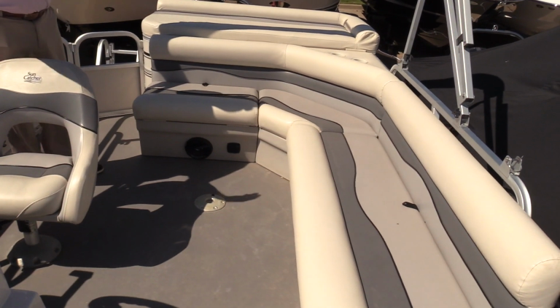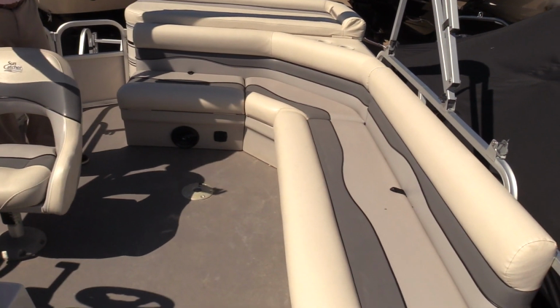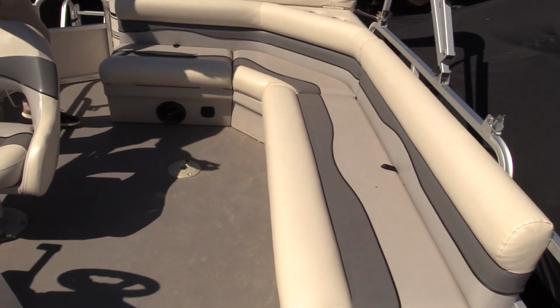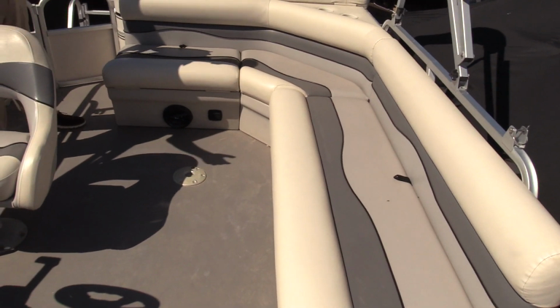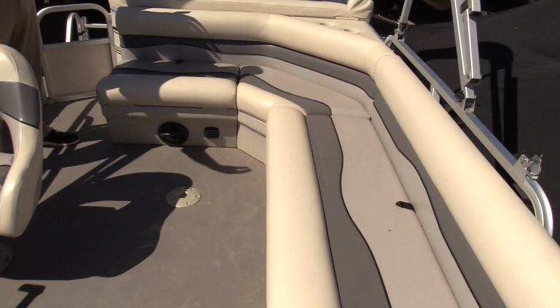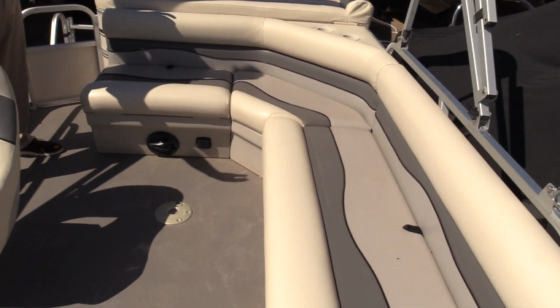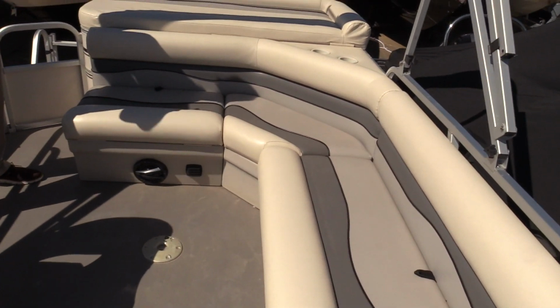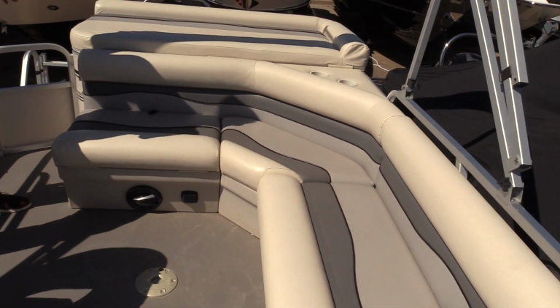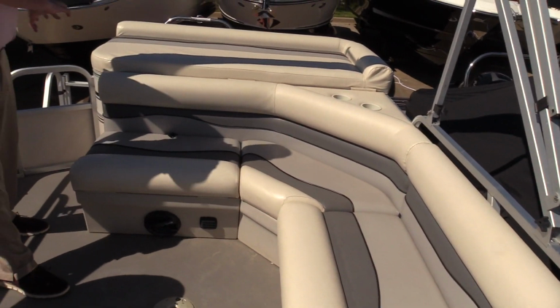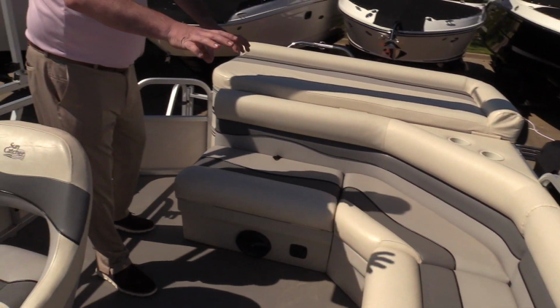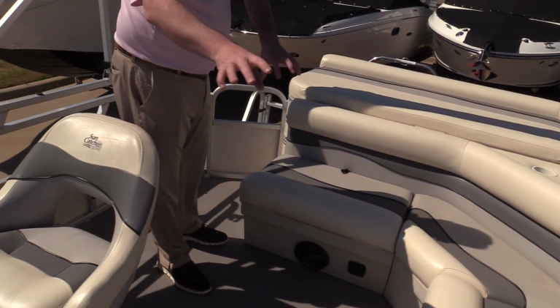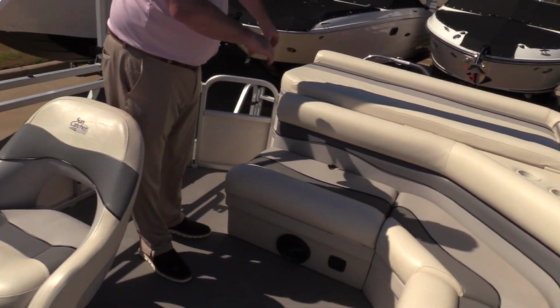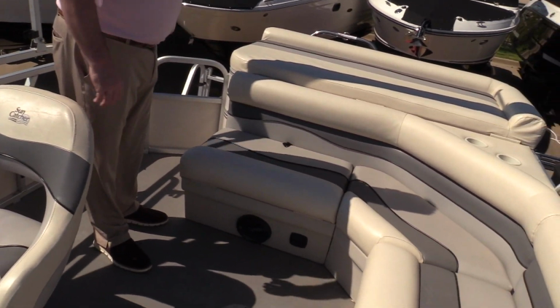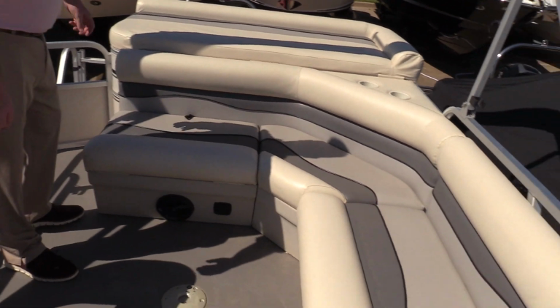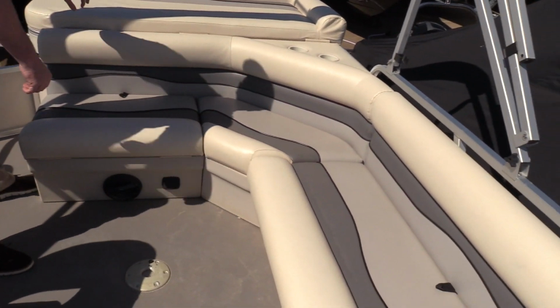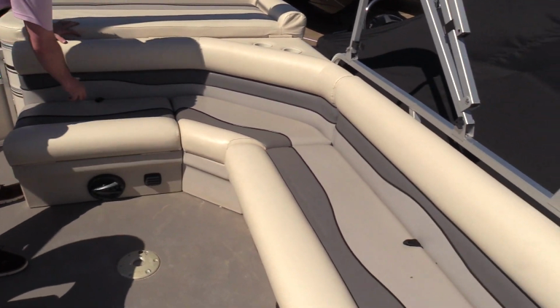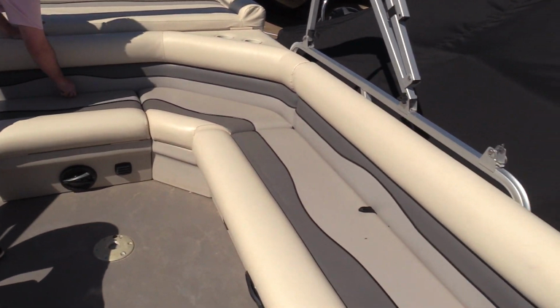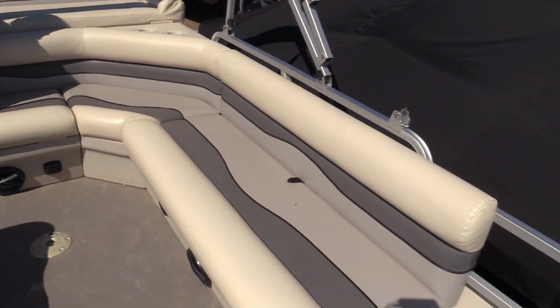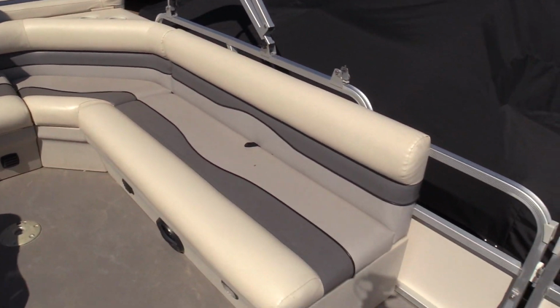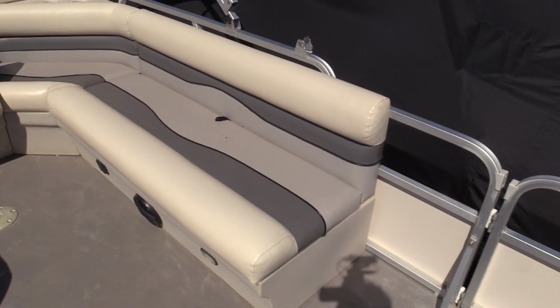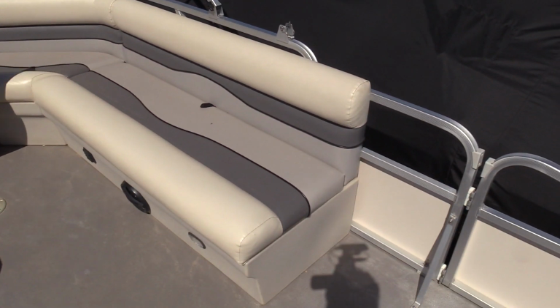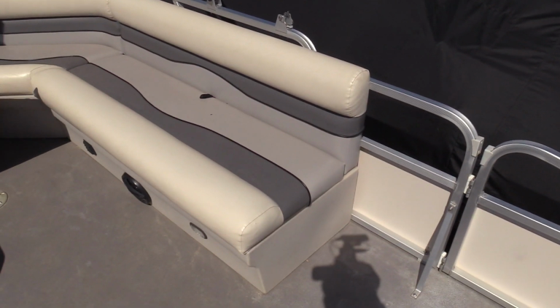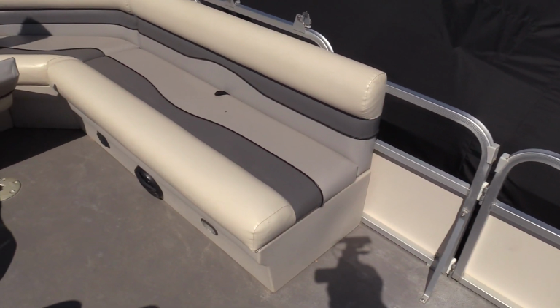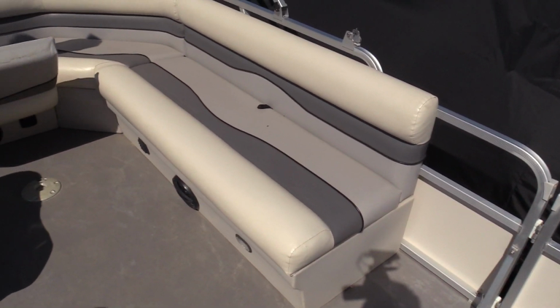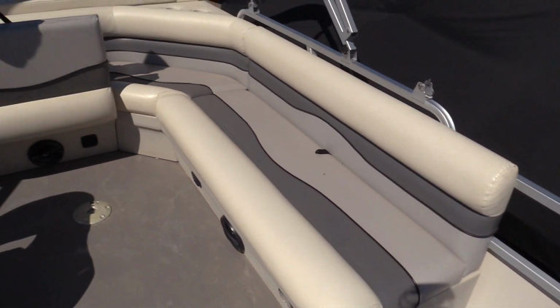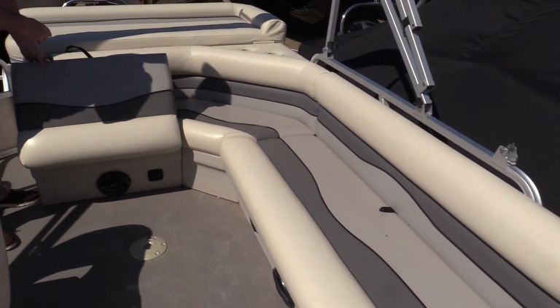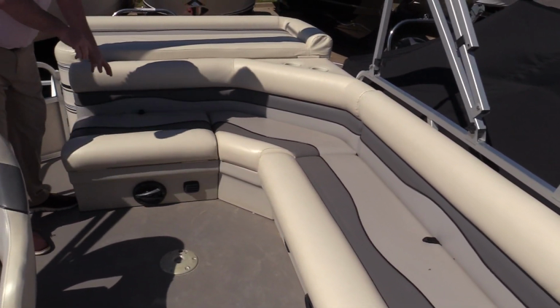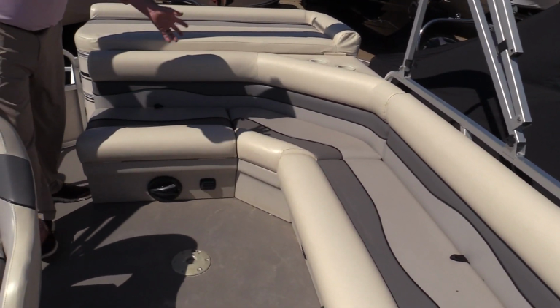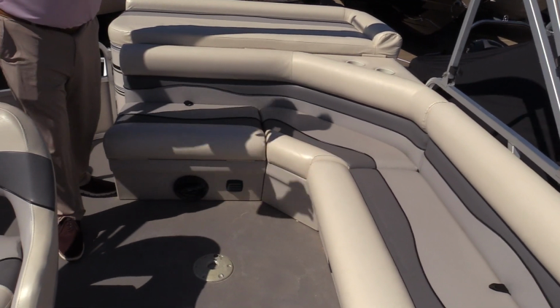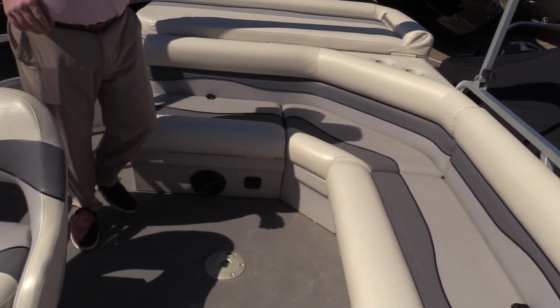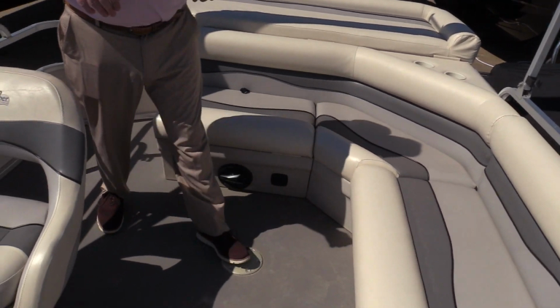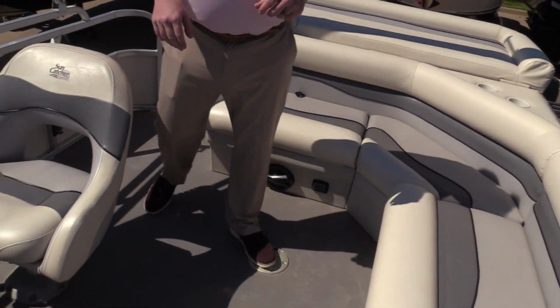One nice thing with the Fish and Cruise is the layout. It's got this nice L-shaped bench seat back here in the back, and it does have storage underneath all of your seats all the way around.